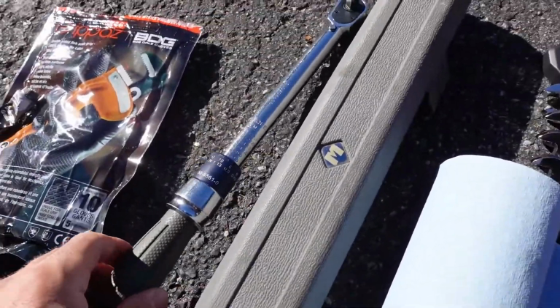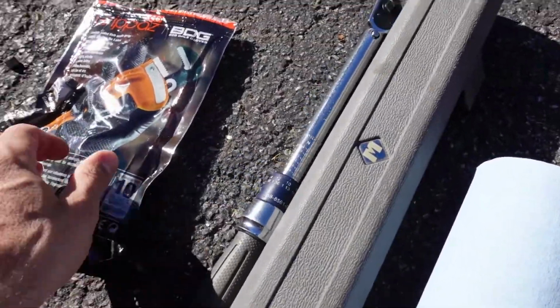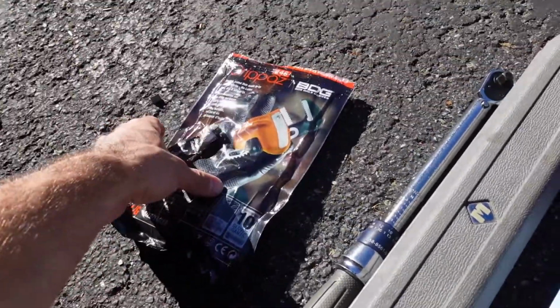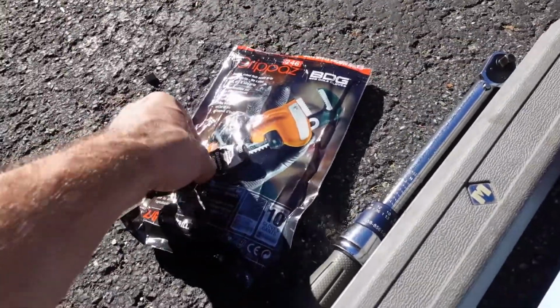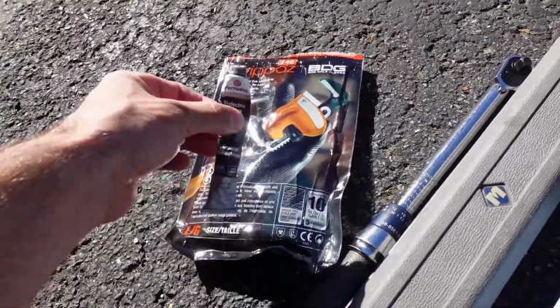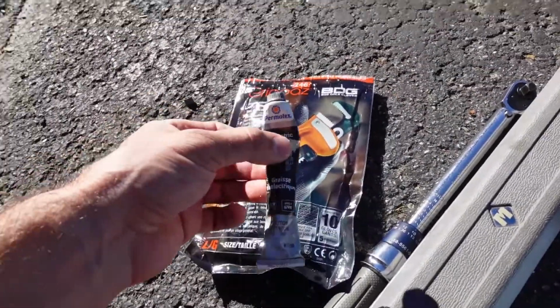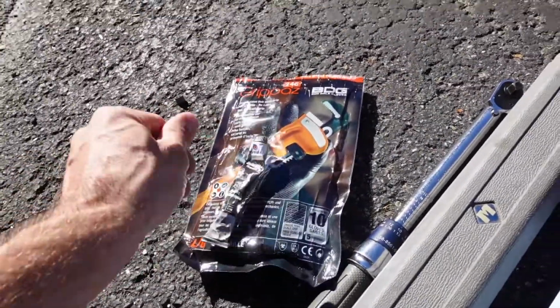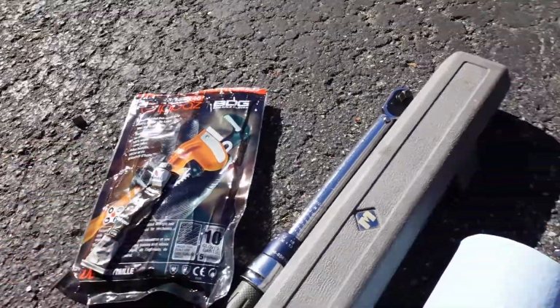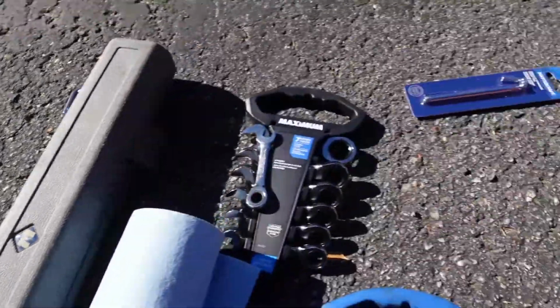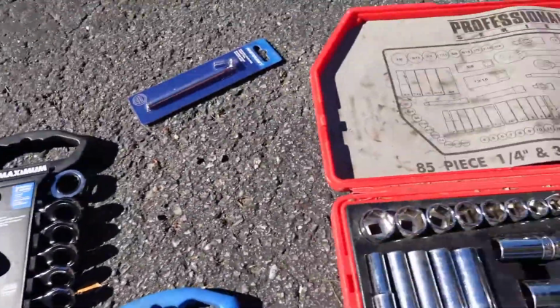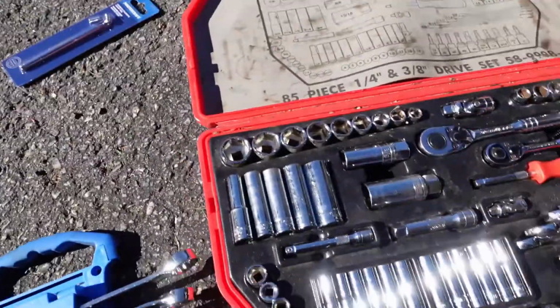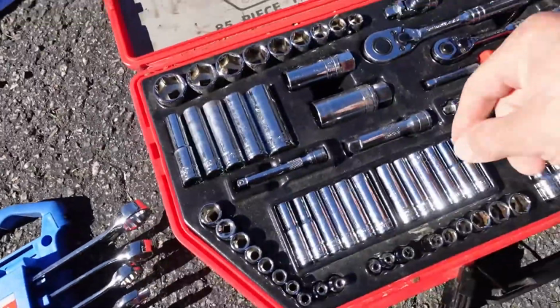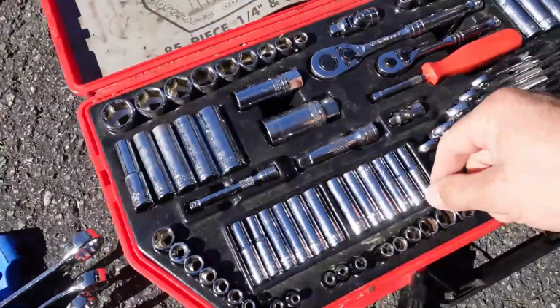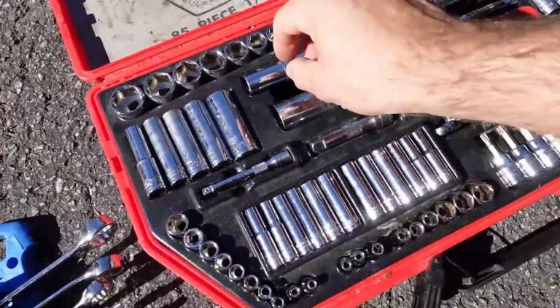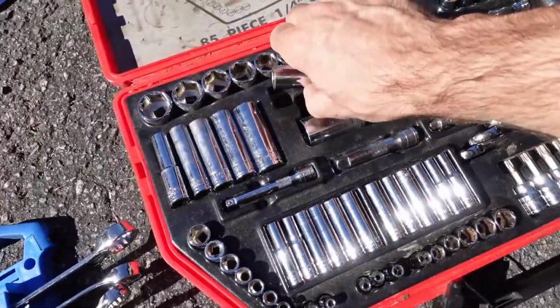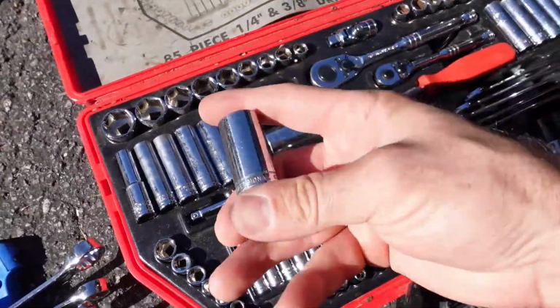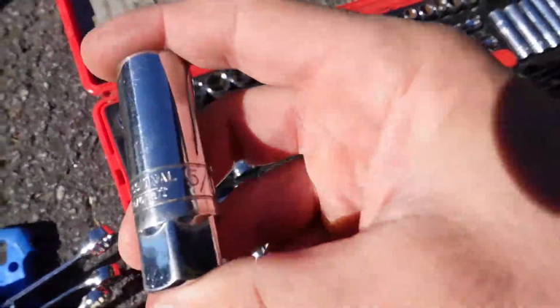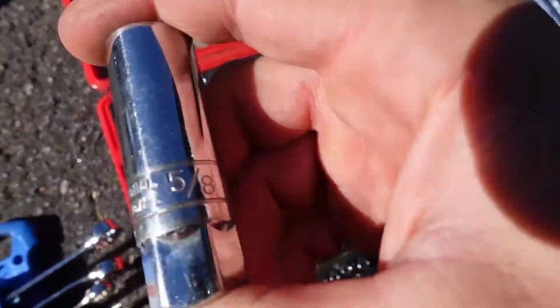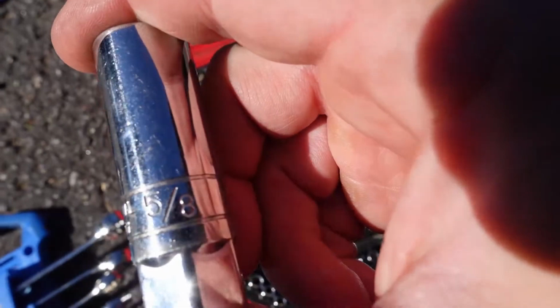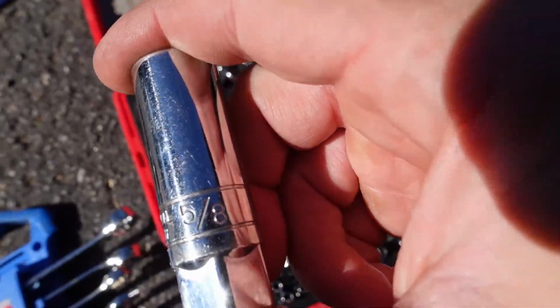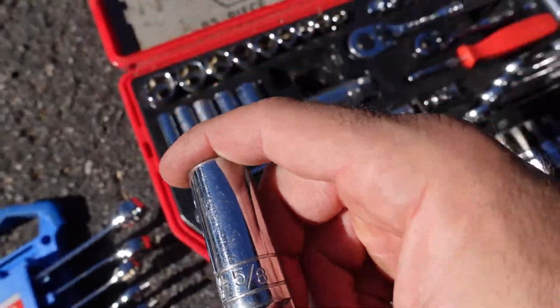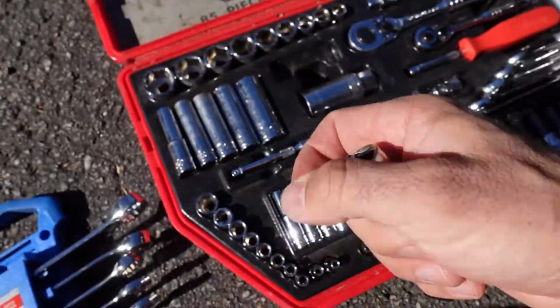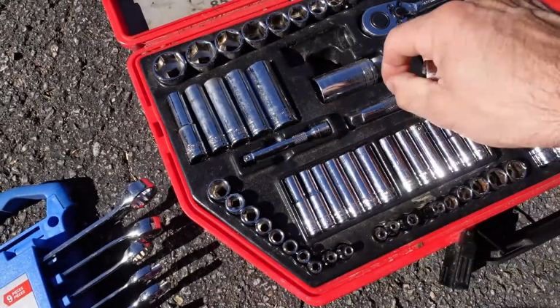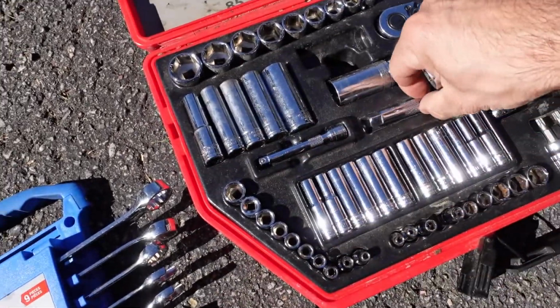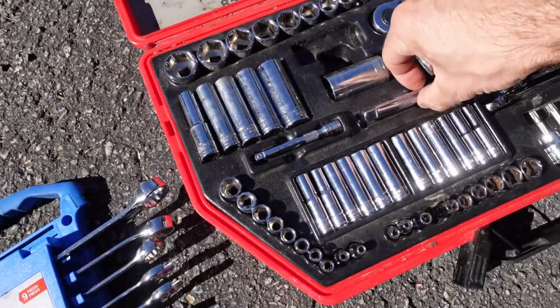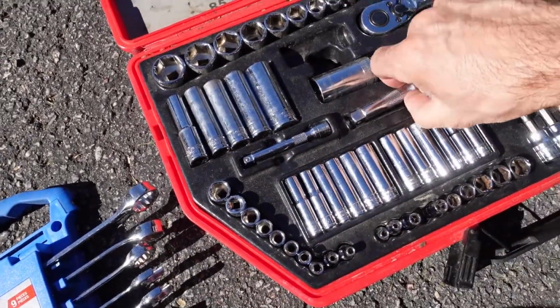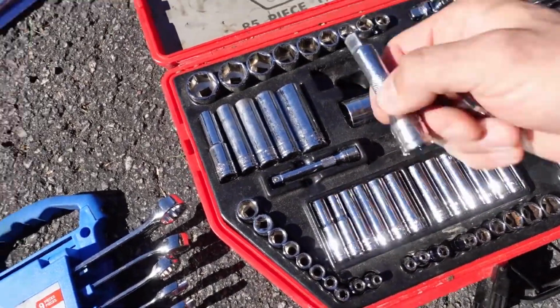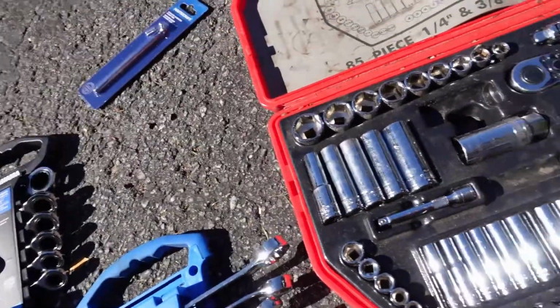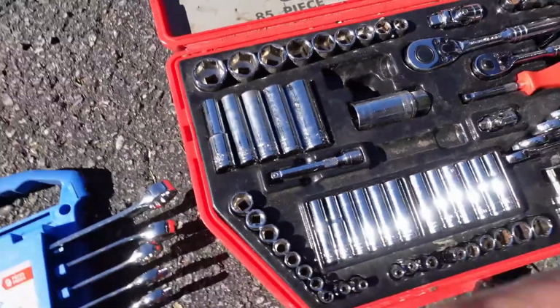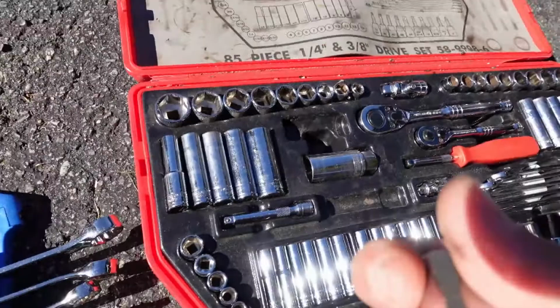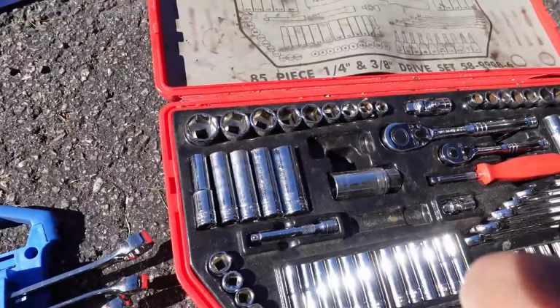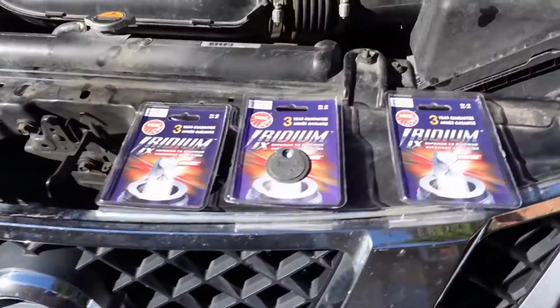I've got a bunch of wrenches, sockets, gloves, dielectric grease, shop towels - that kind of stuff. But the big one is the 5/8 inch spark plug socket - it has rubber inside, and I highly recommend you use that.